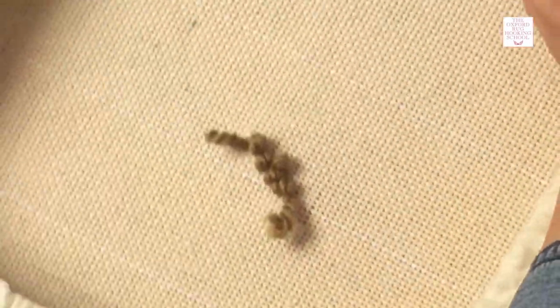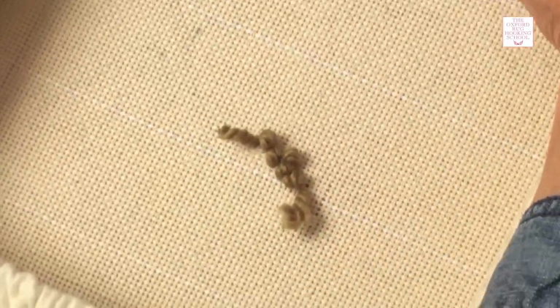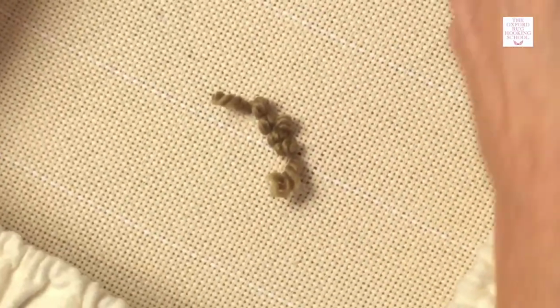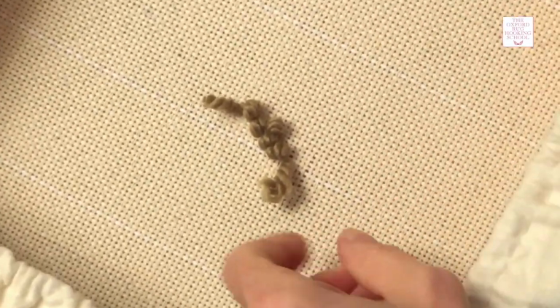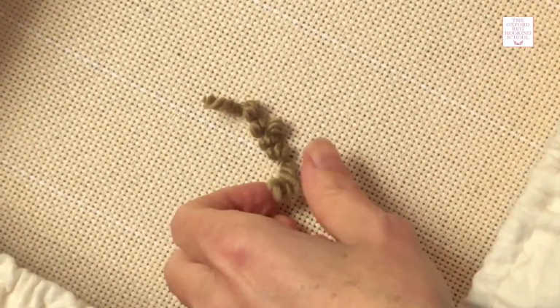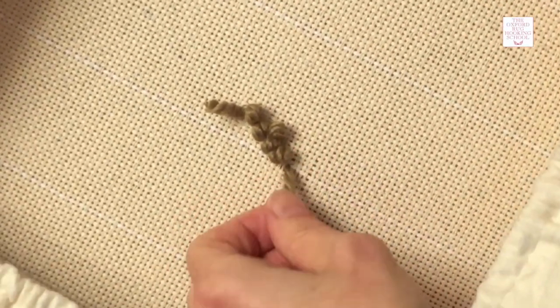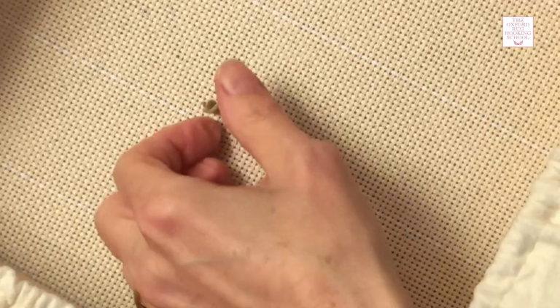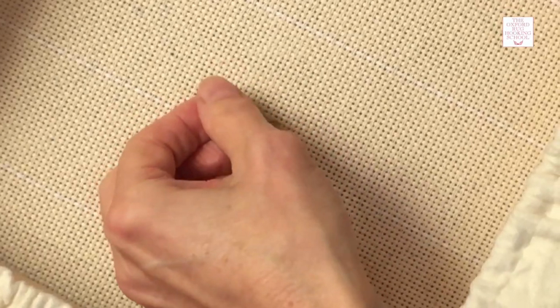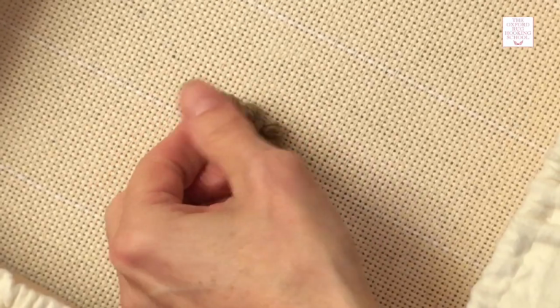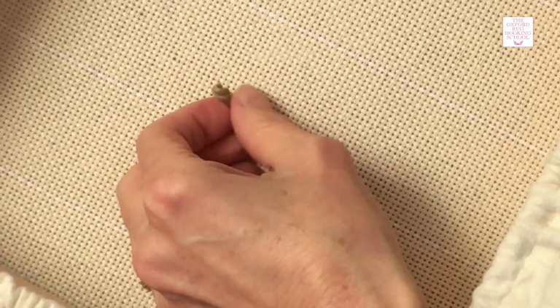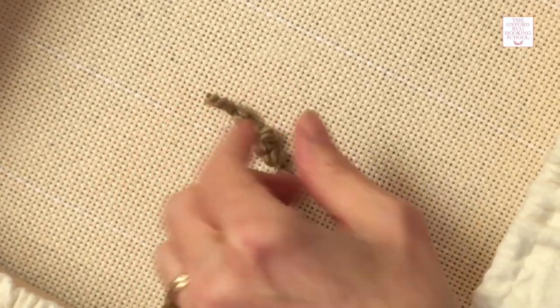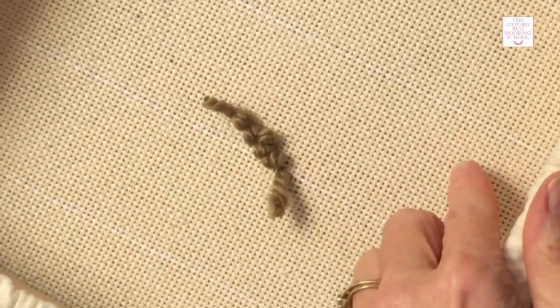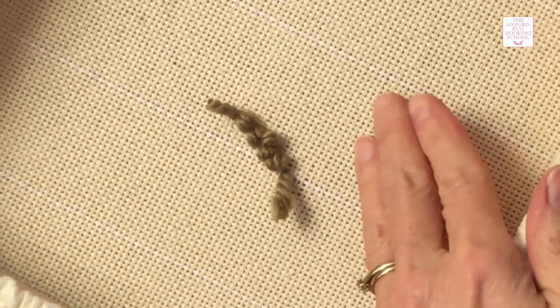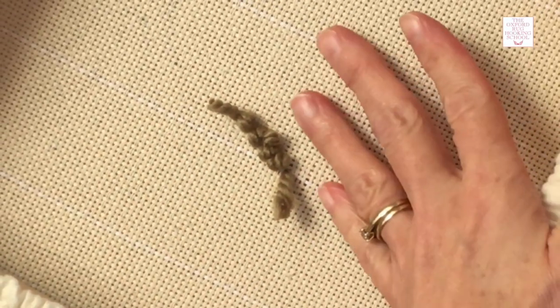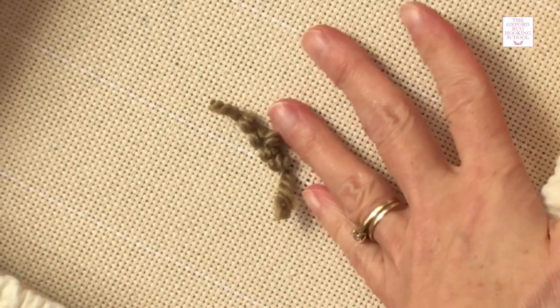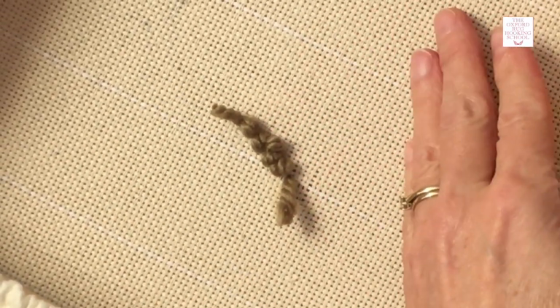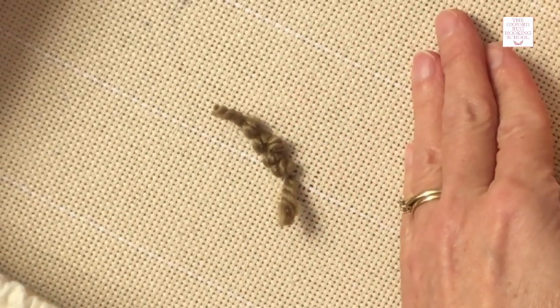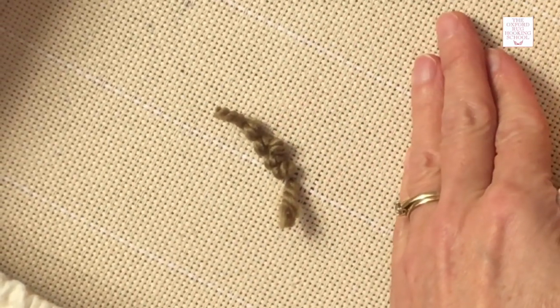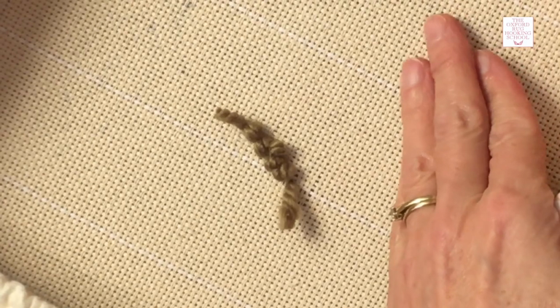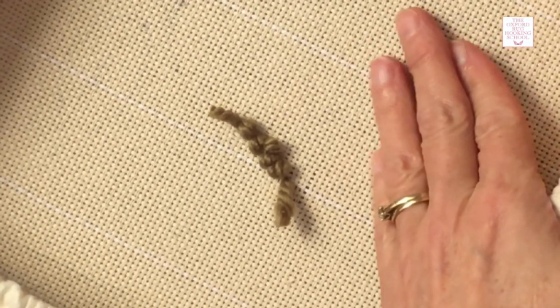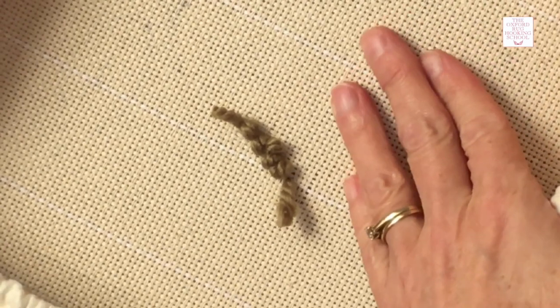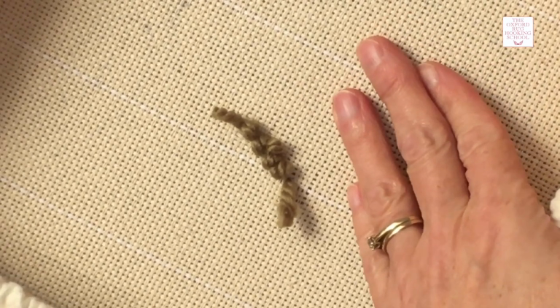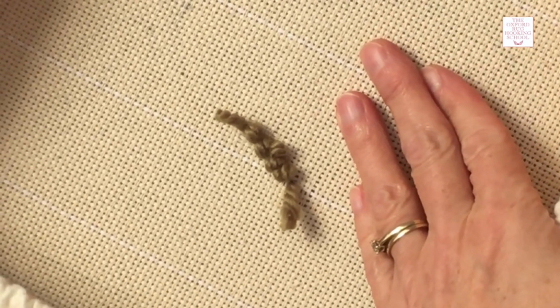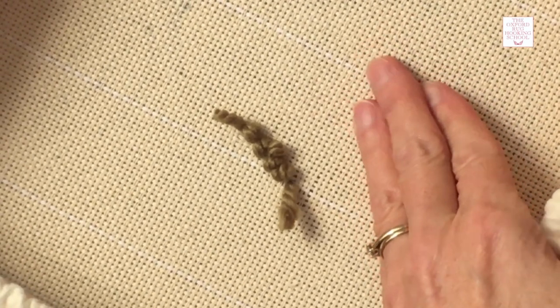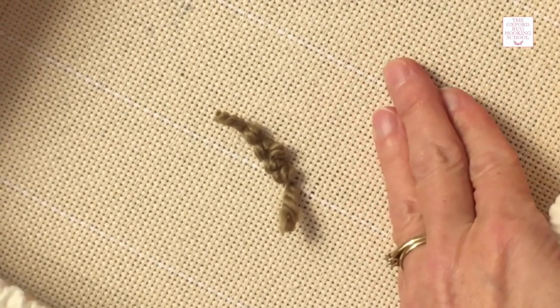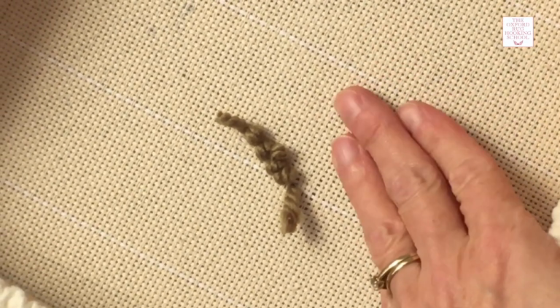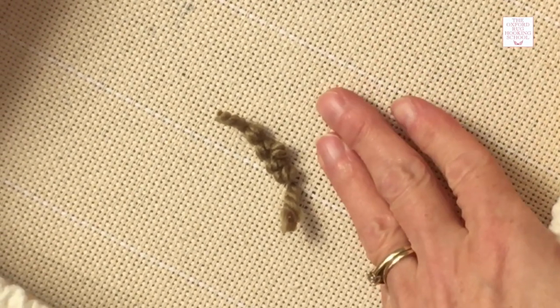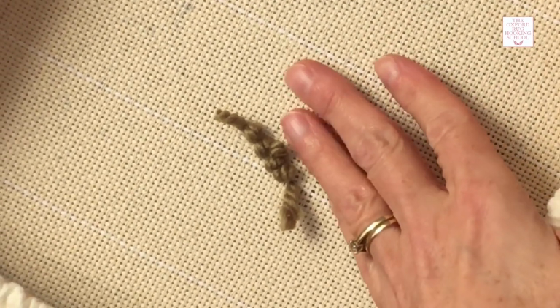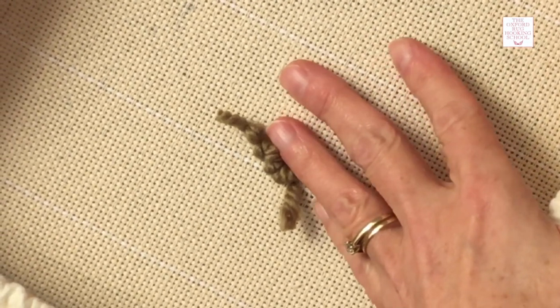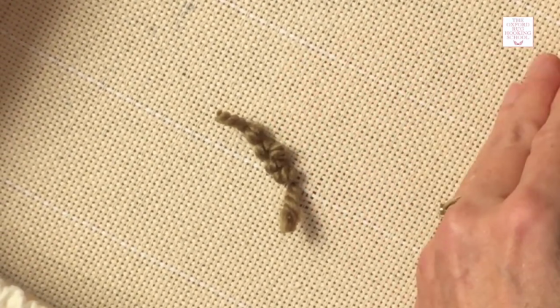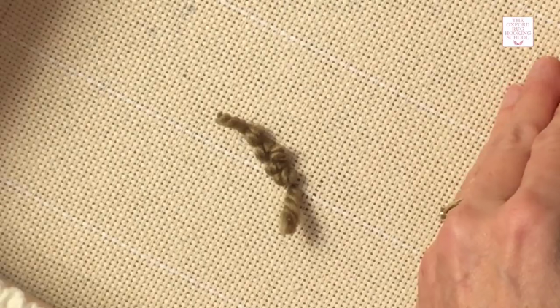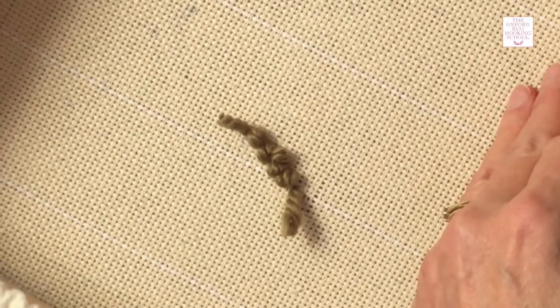And here we have my starting and my stopping end. You're going to trim those off so they're the same height as your loops, but I like to wait to do that until they're all surrounded — it makes it easier for me to cut them the right height.